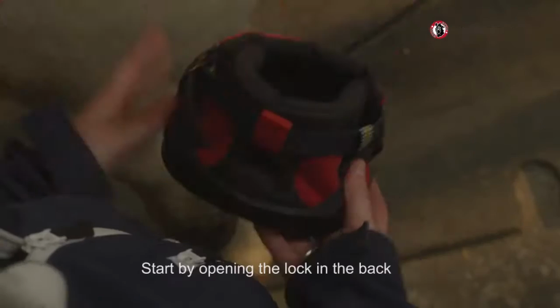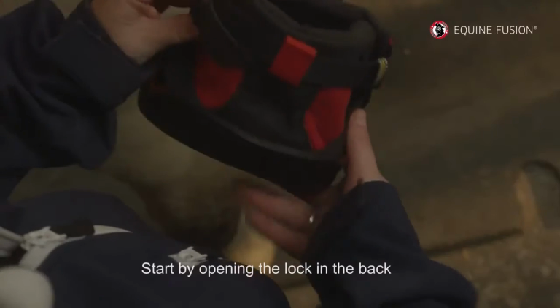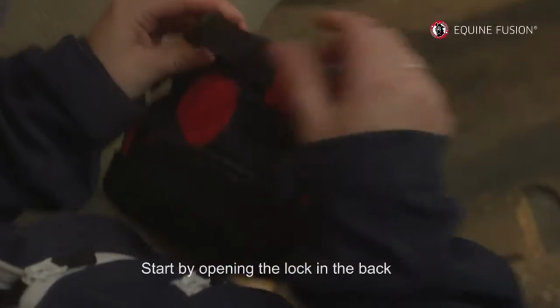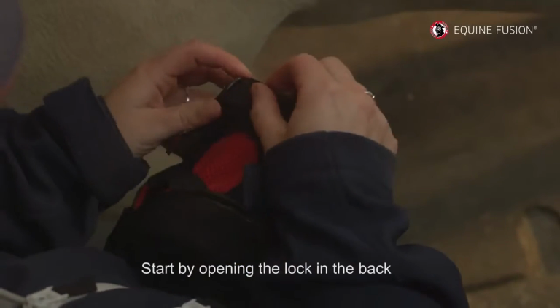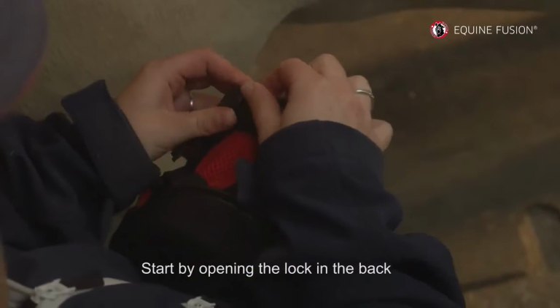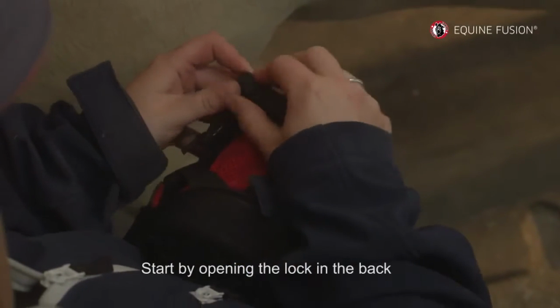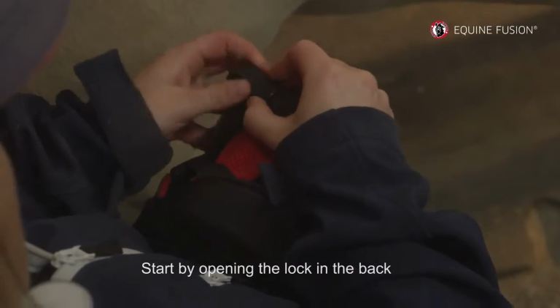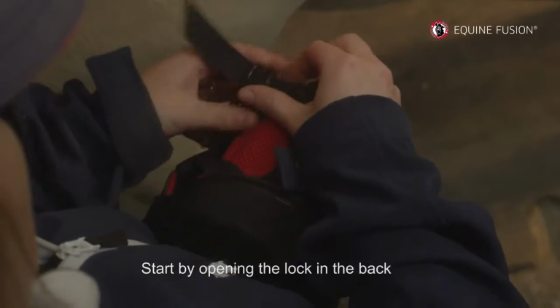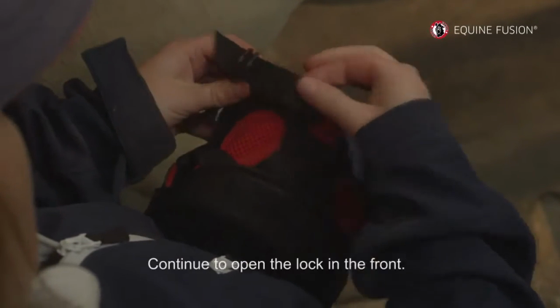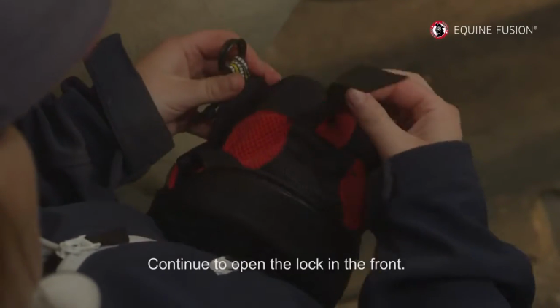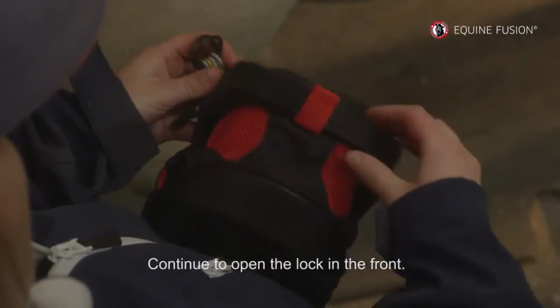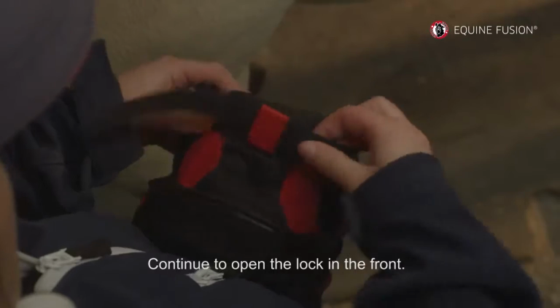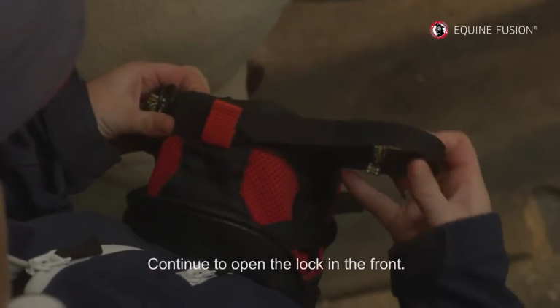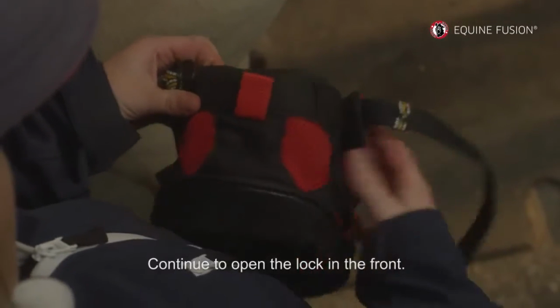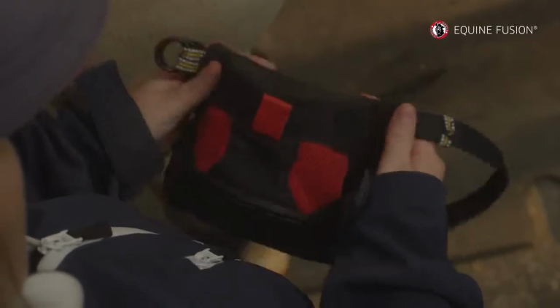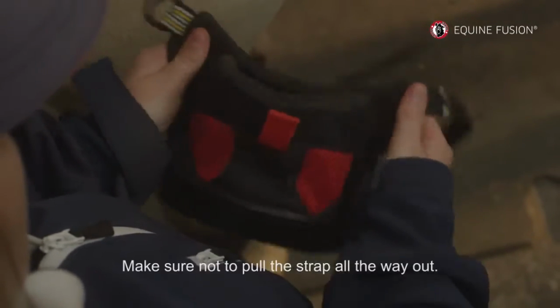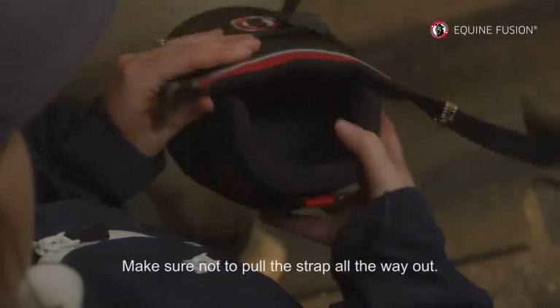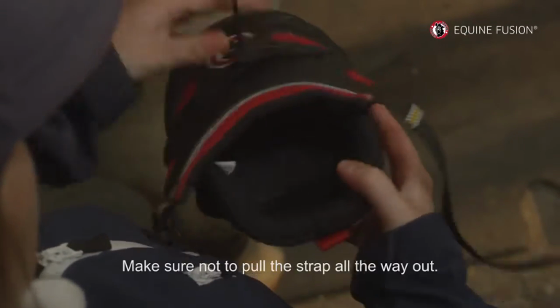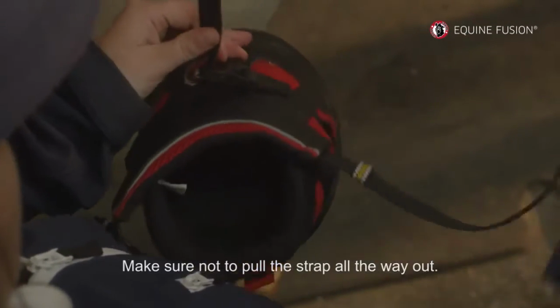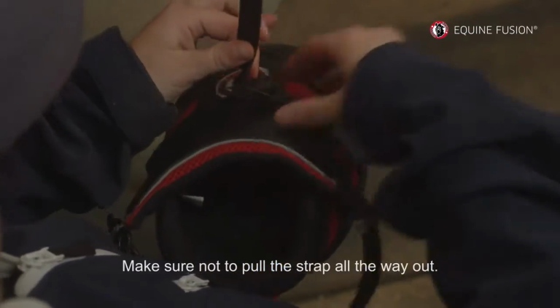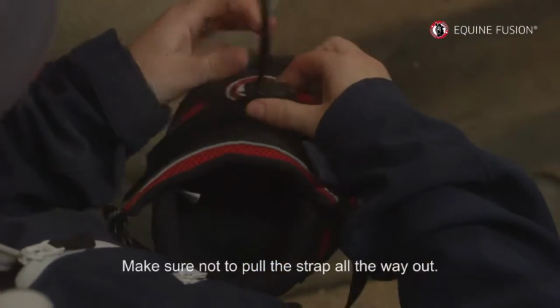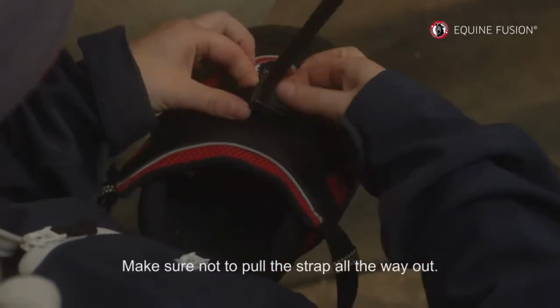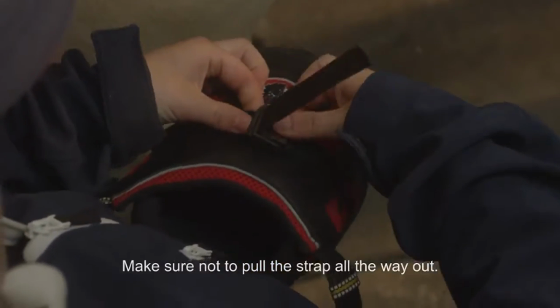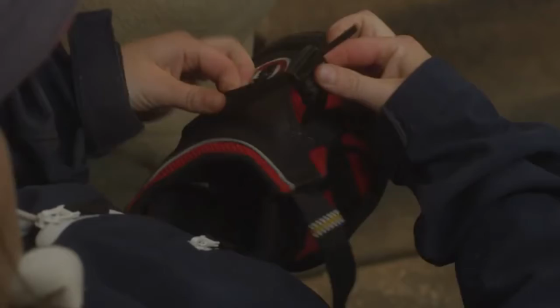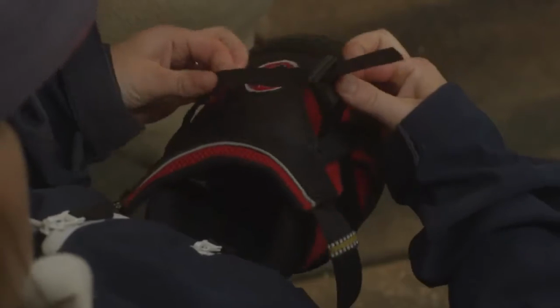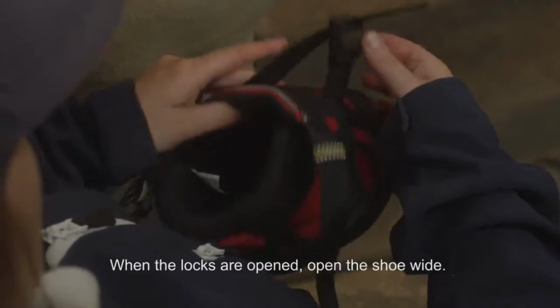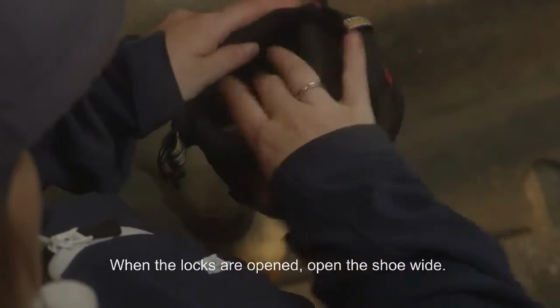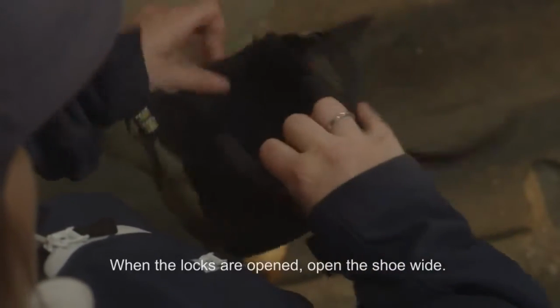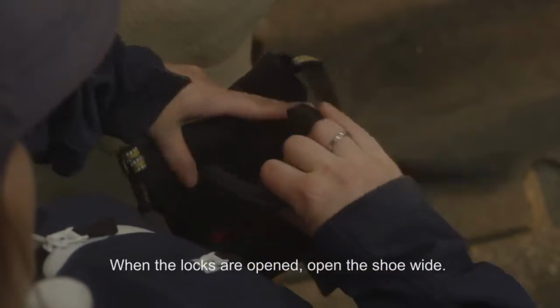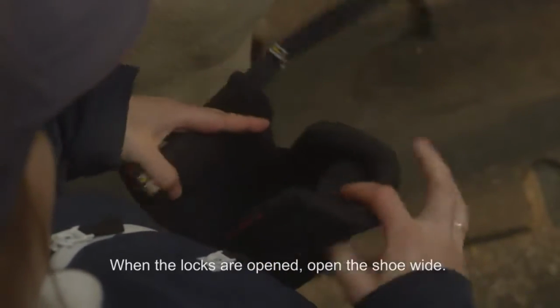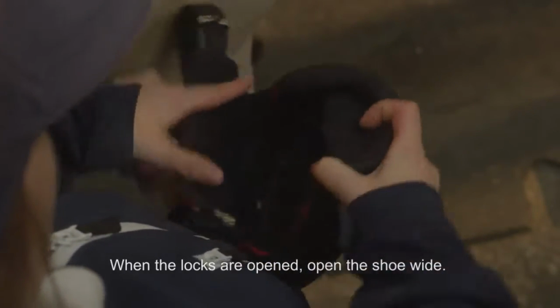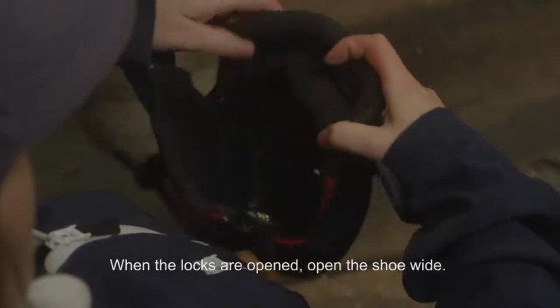Start by opening the lock in the back. Continue to open the lock in the front. Make sure not to pull the strap all the way out. When the locks are opened, open the shoe wide.